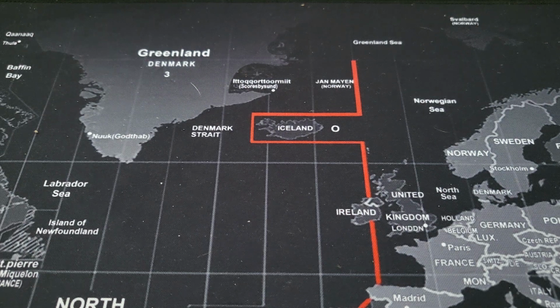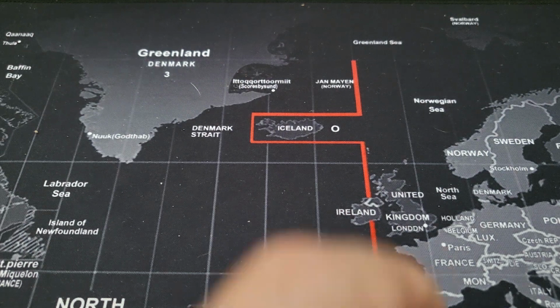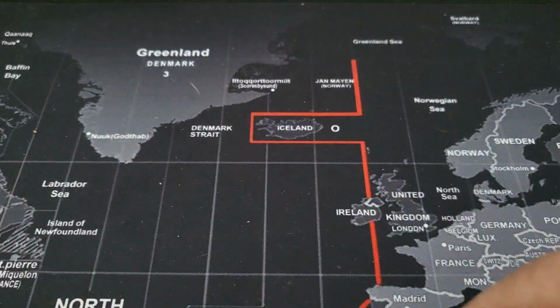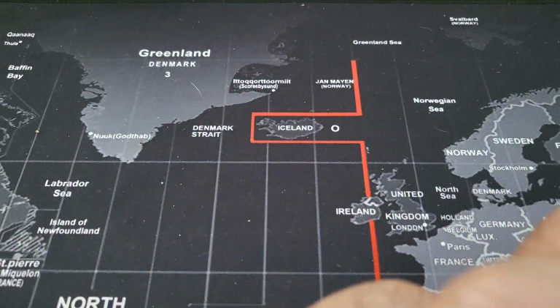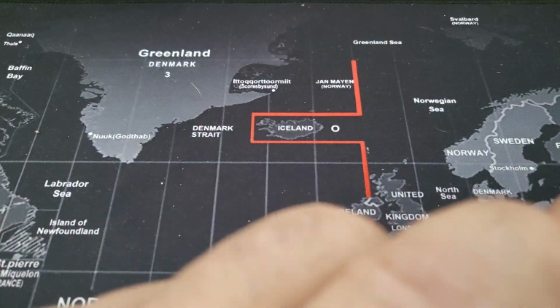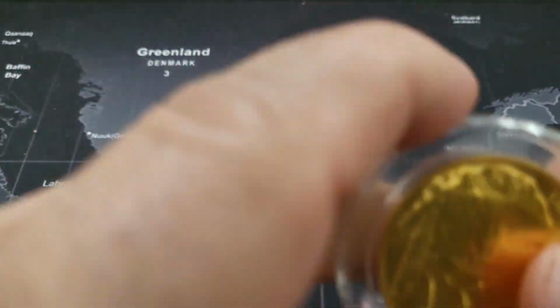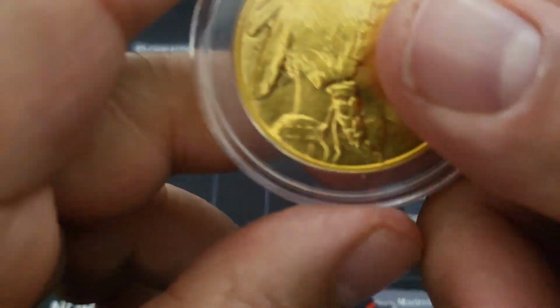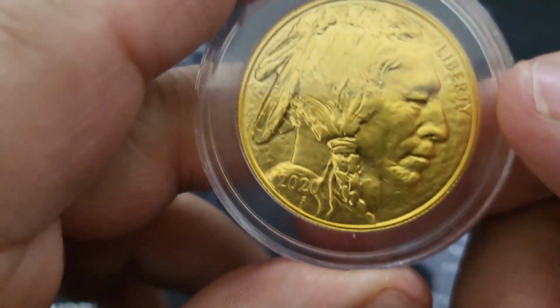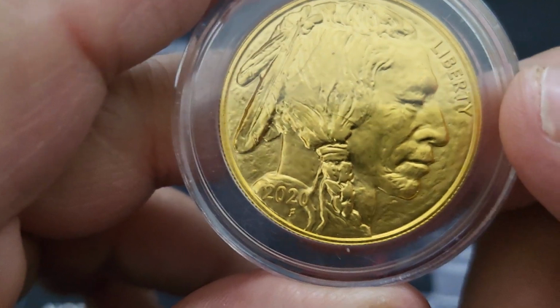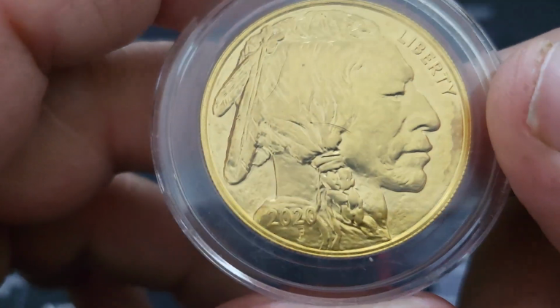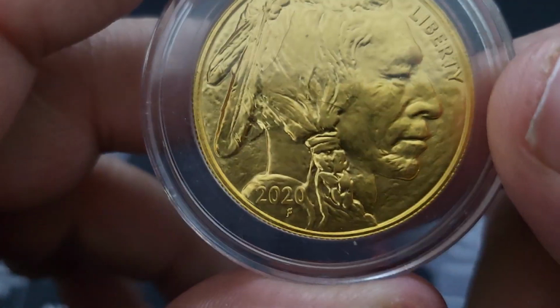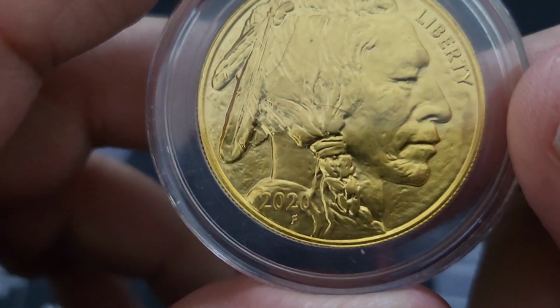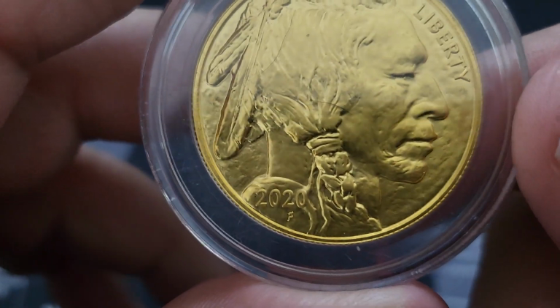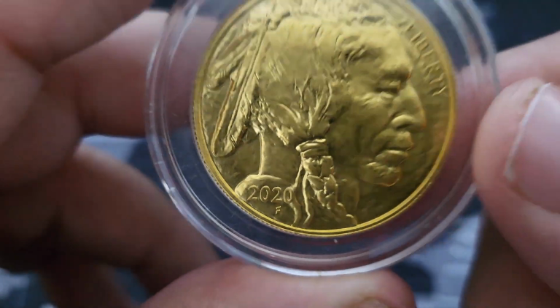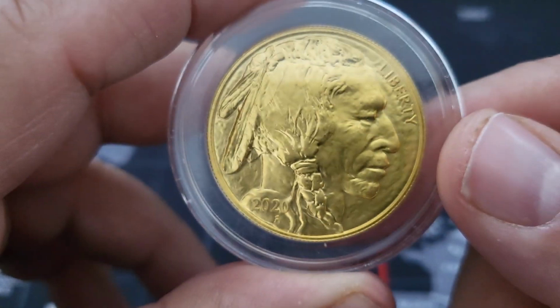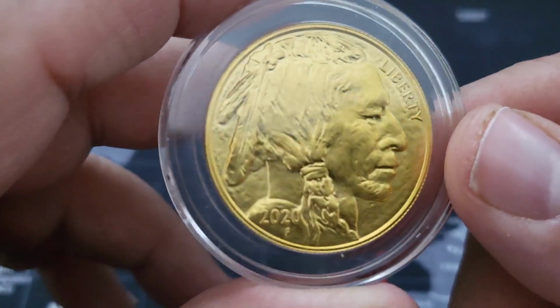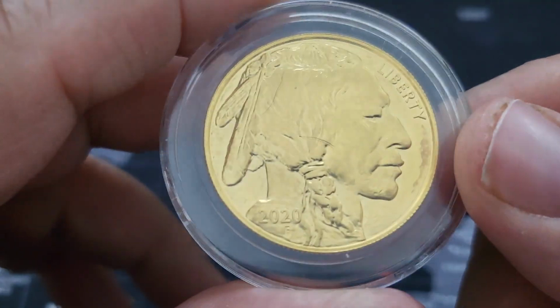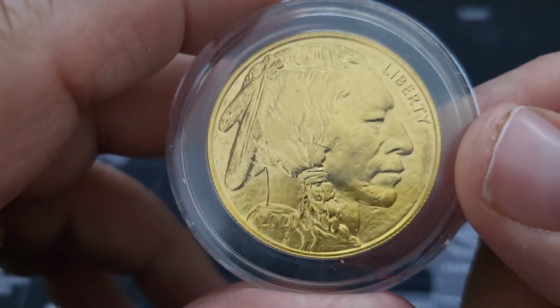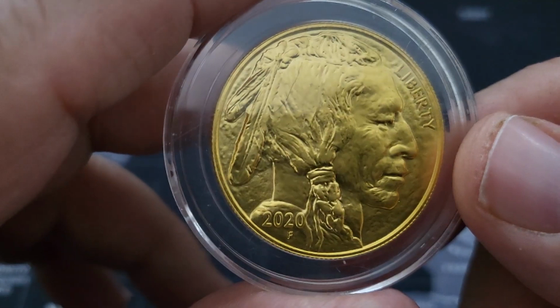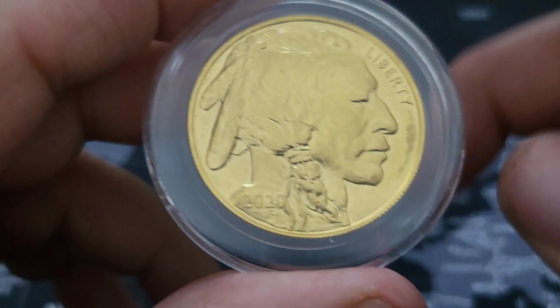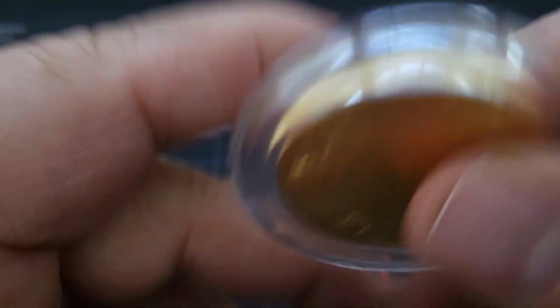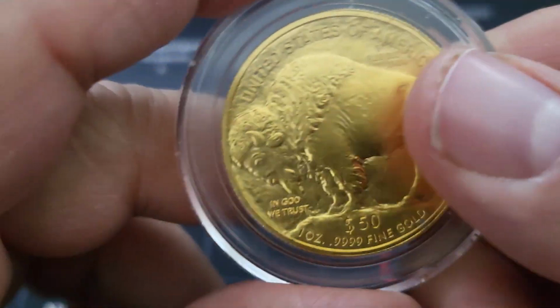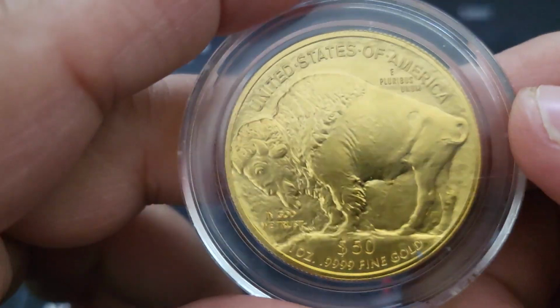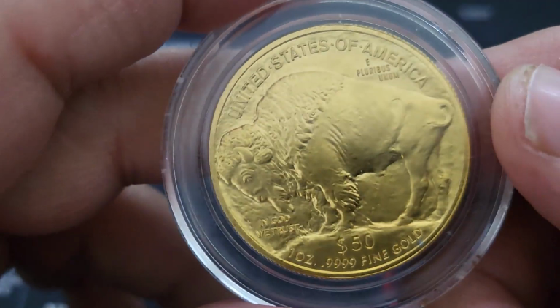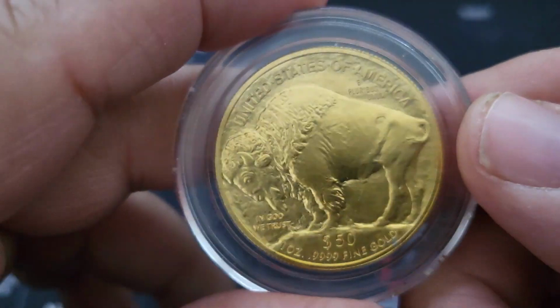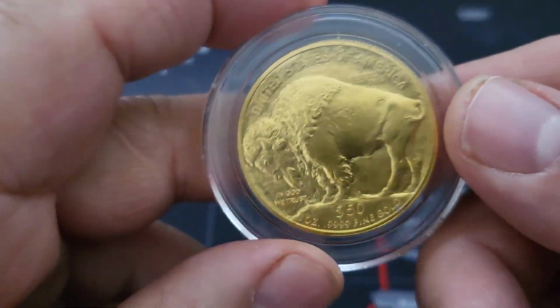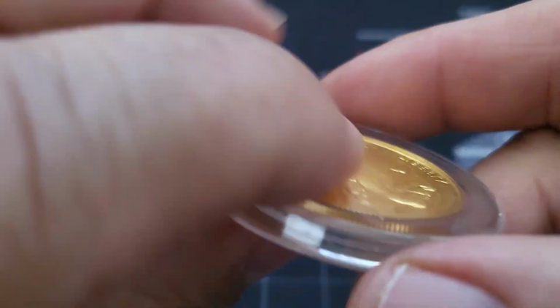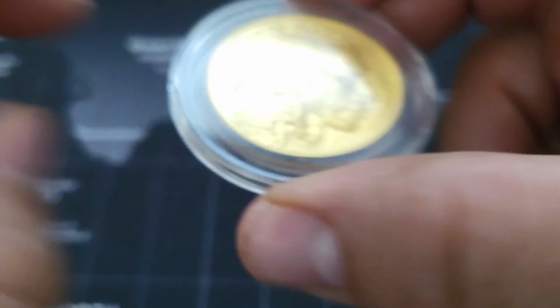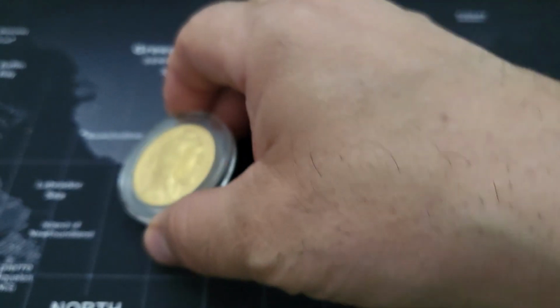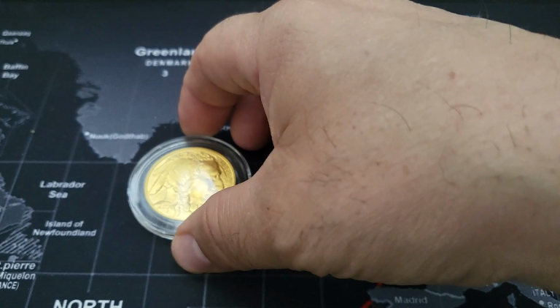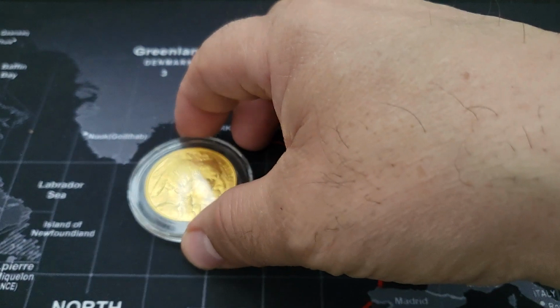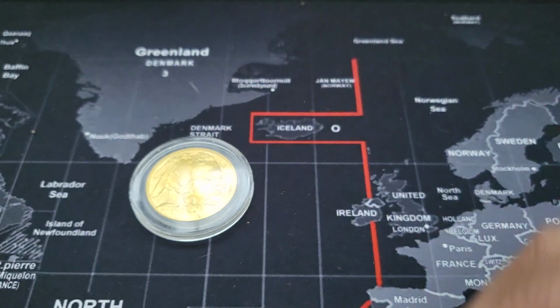Hey, what's up everybody? It's Shelver101. I'm going to do an update vid for you. If you've seen any of my previous vids, you know that I'm trying to purchase a full tube of these buffs. So let's go ahead and get this started here.